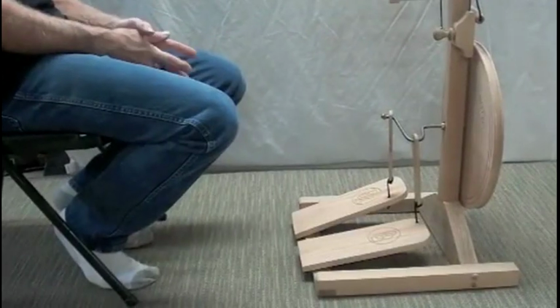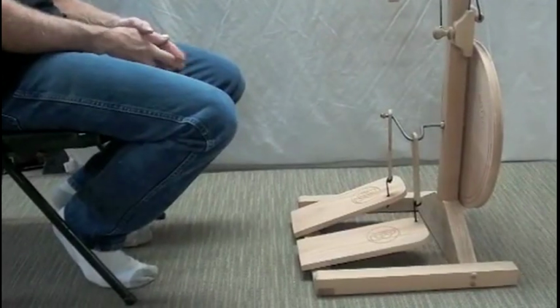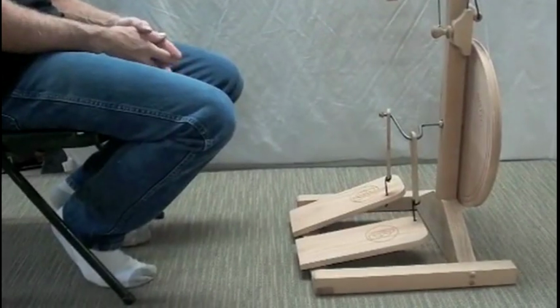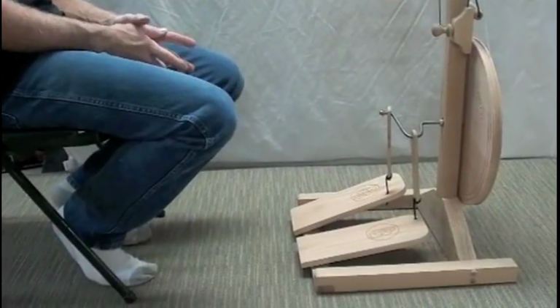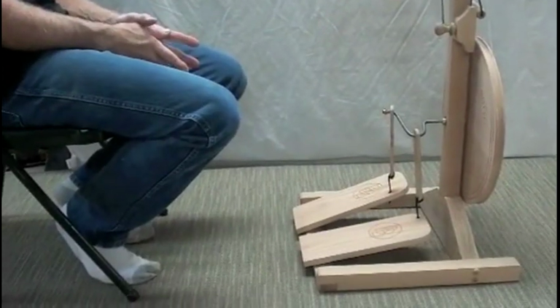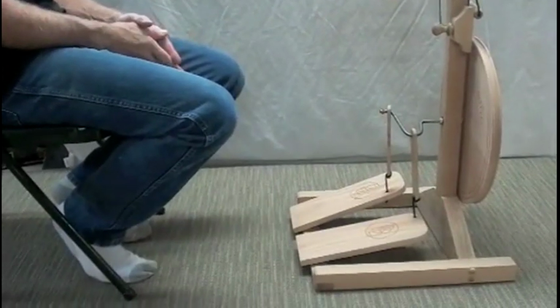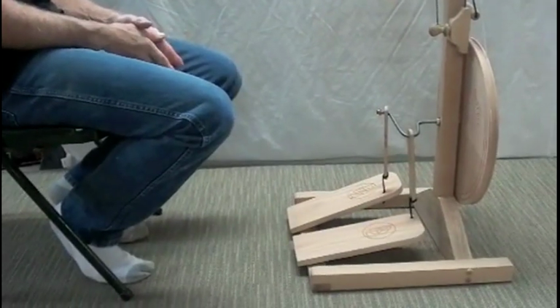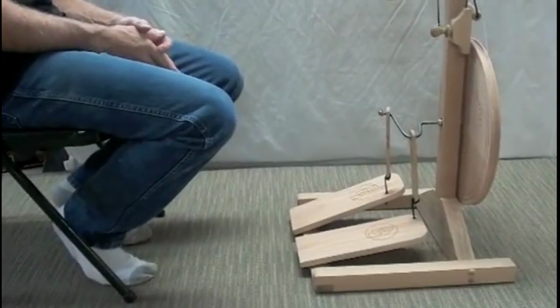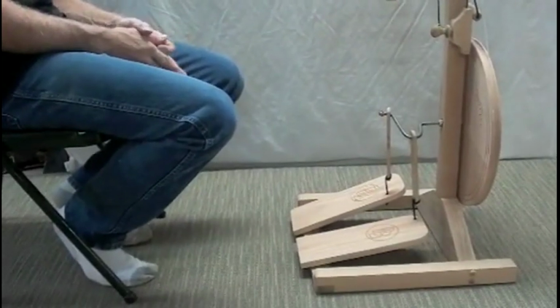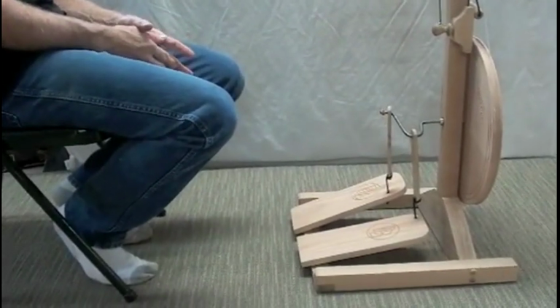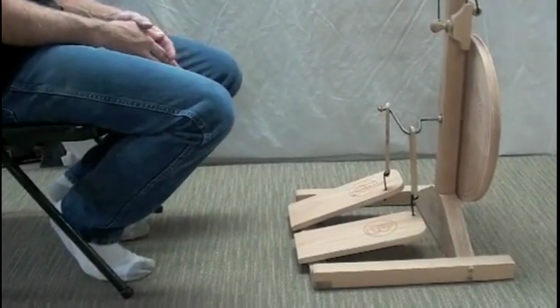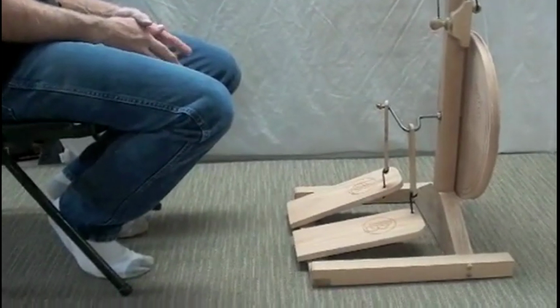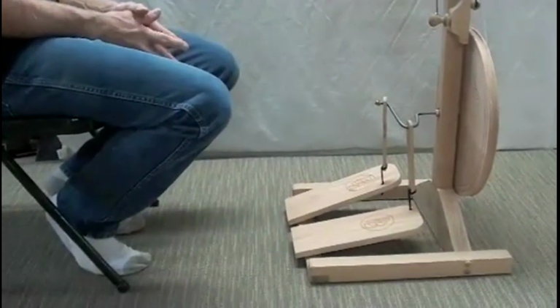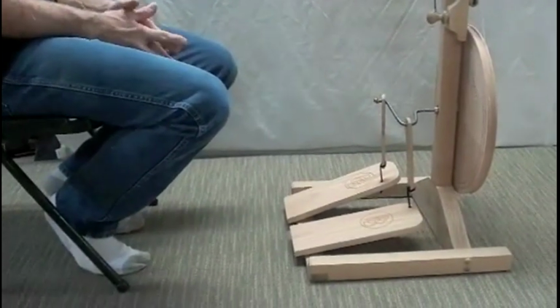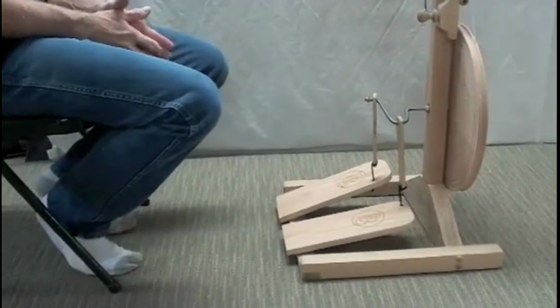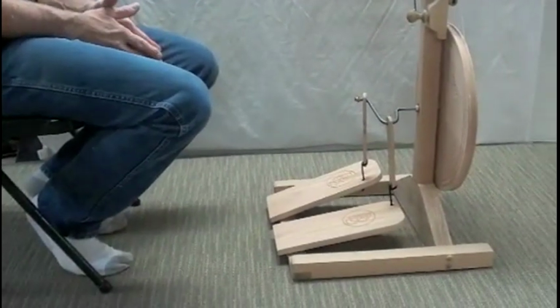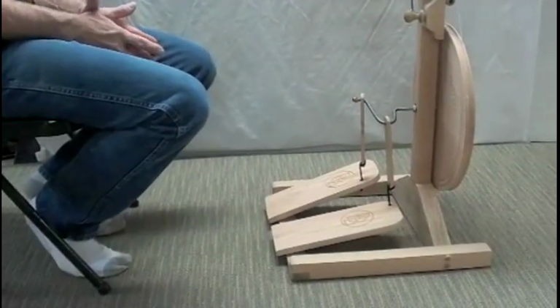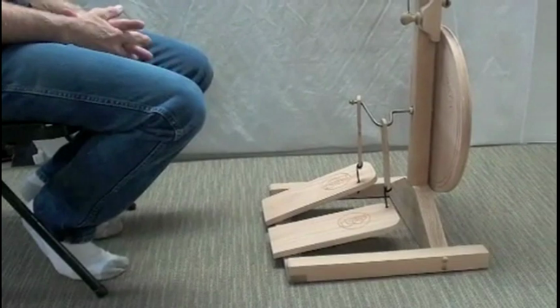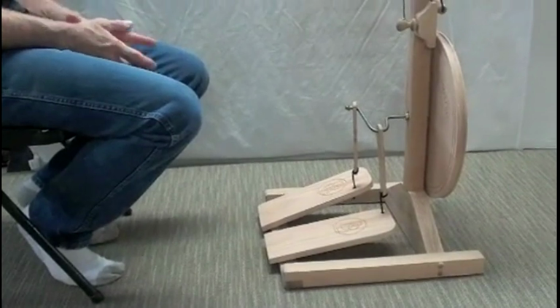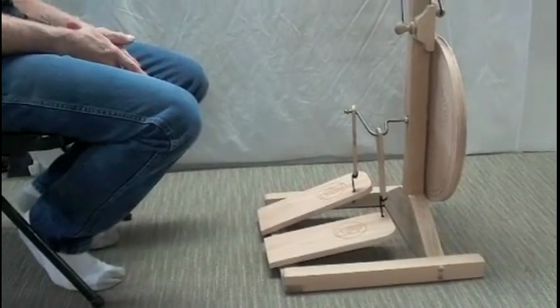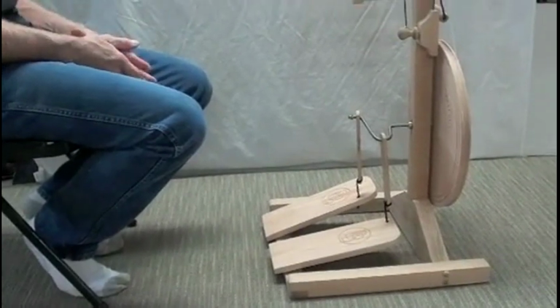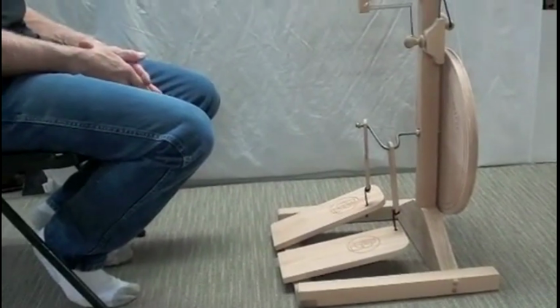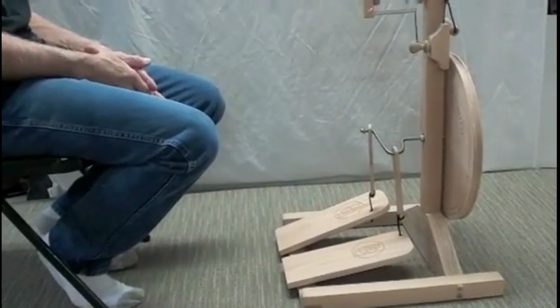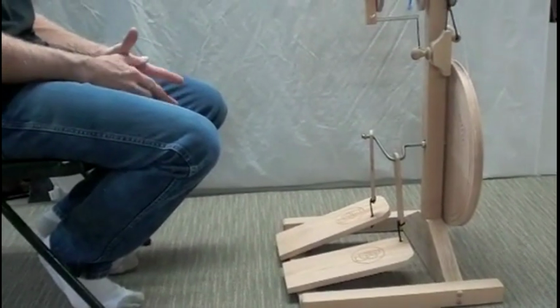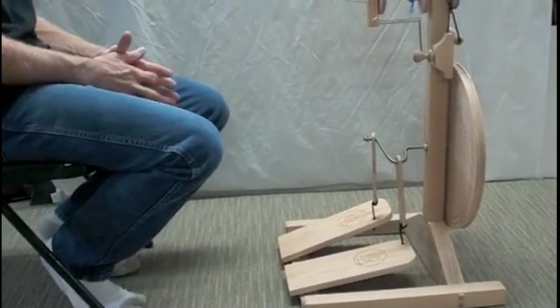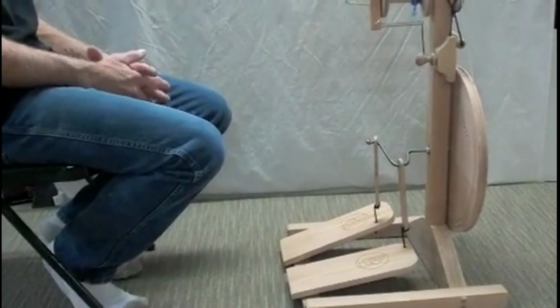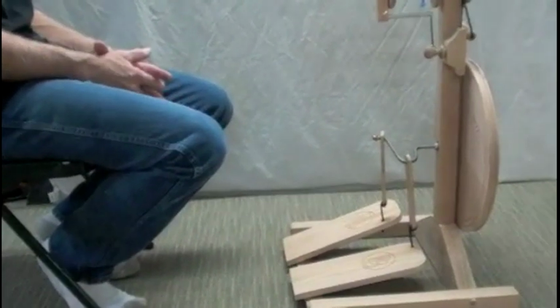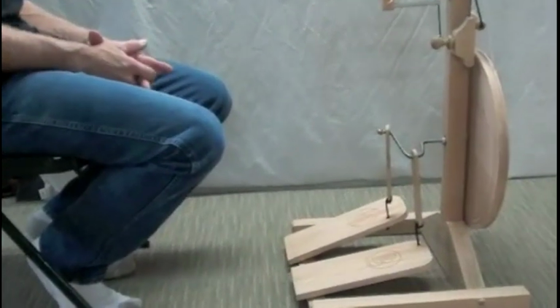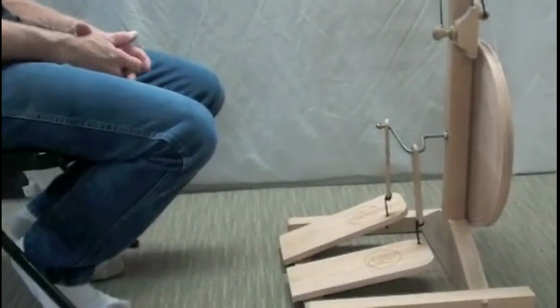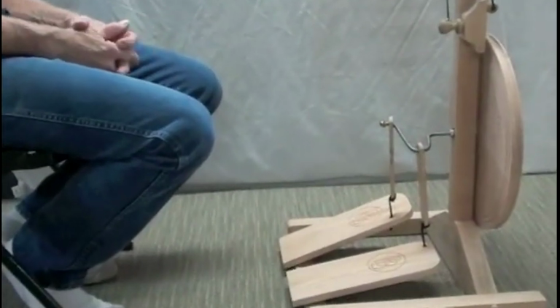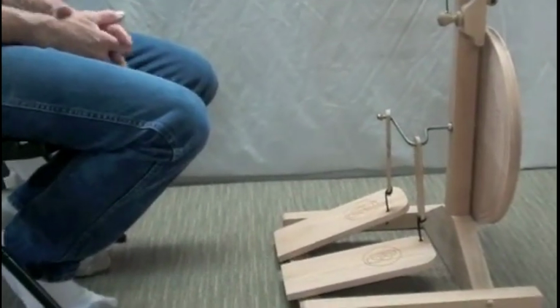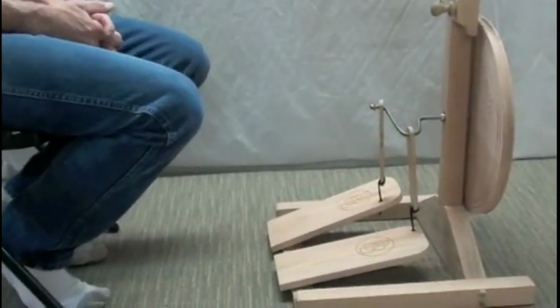Before you attempt to spin, you will find that it will make it easier to learn to spin if you first learn to treadle.